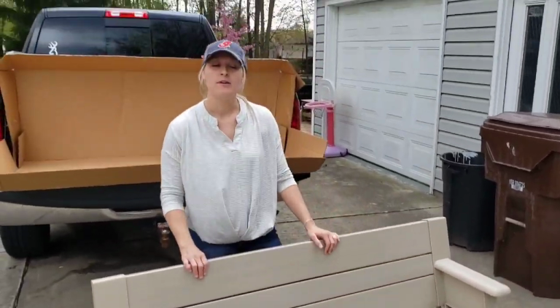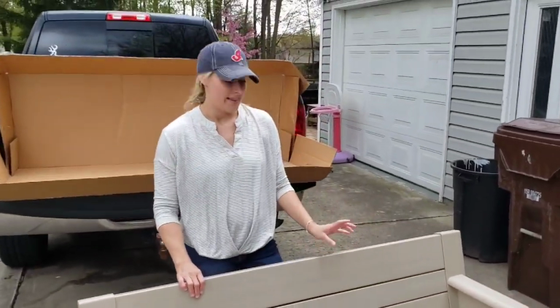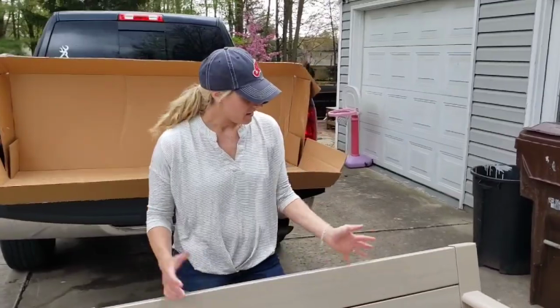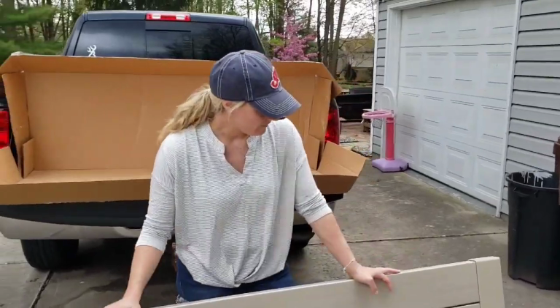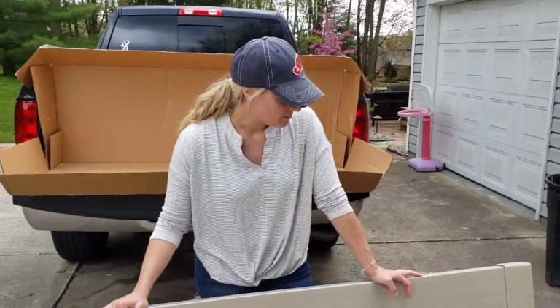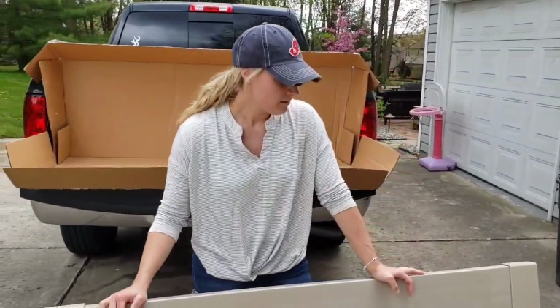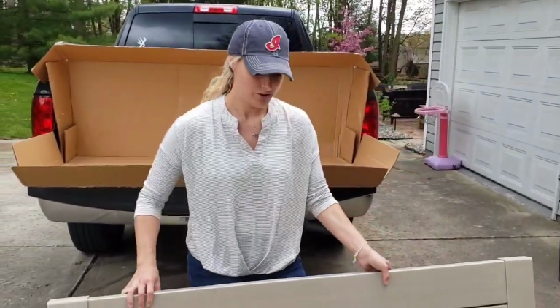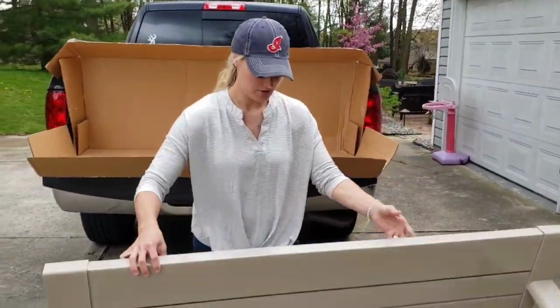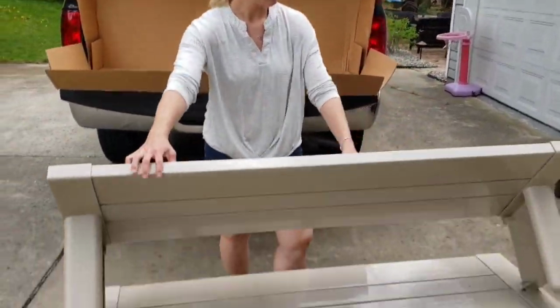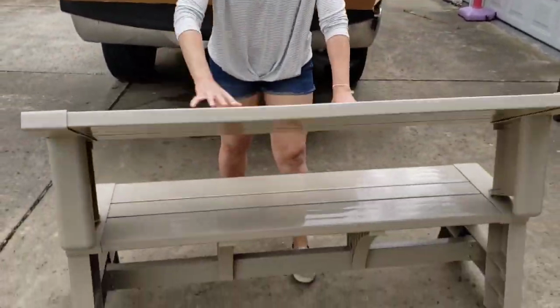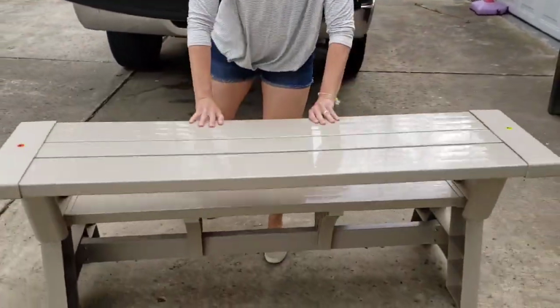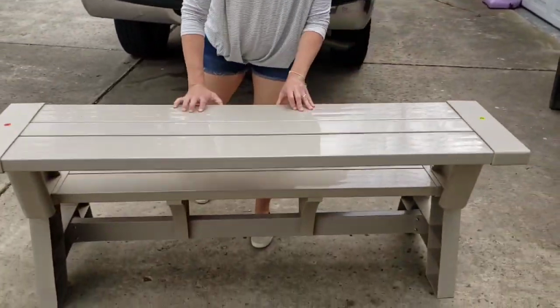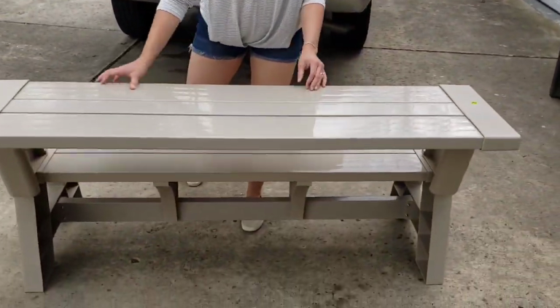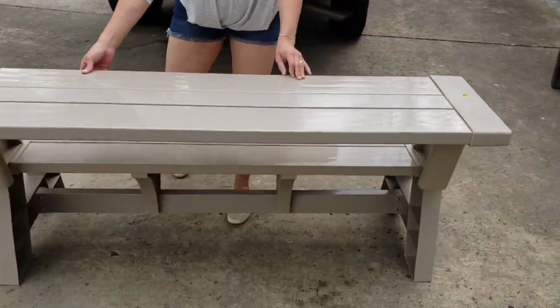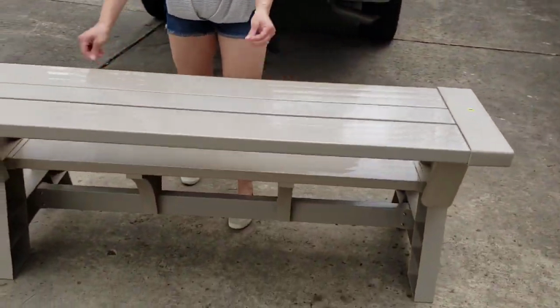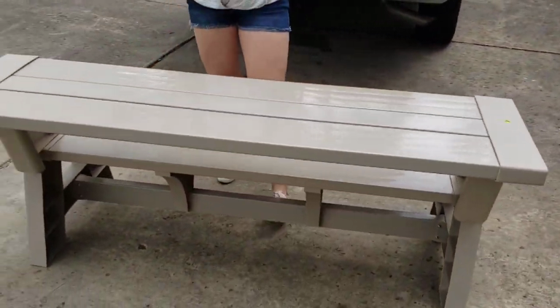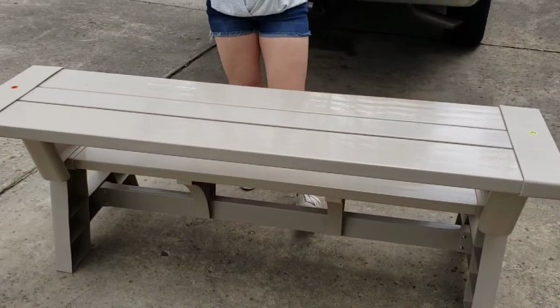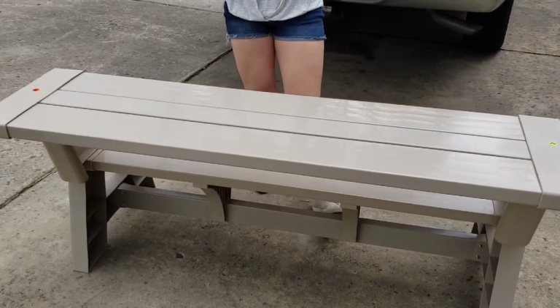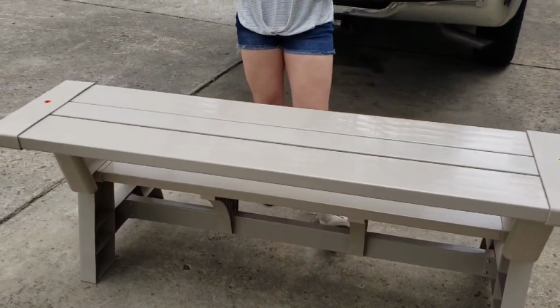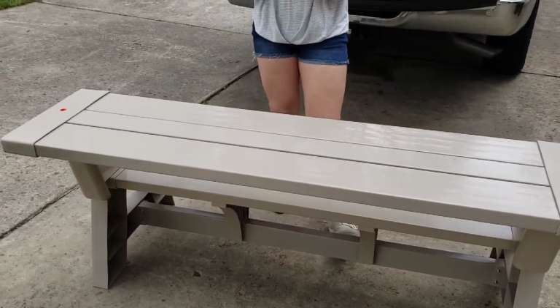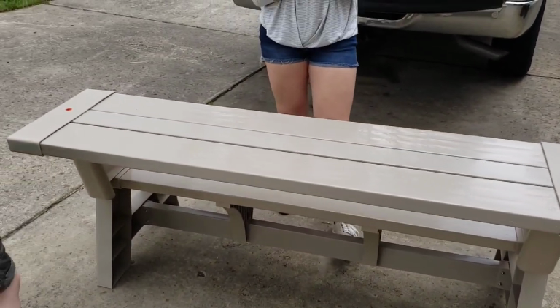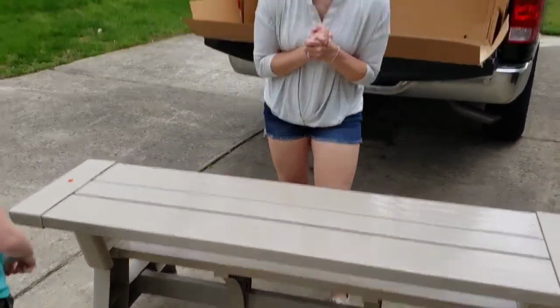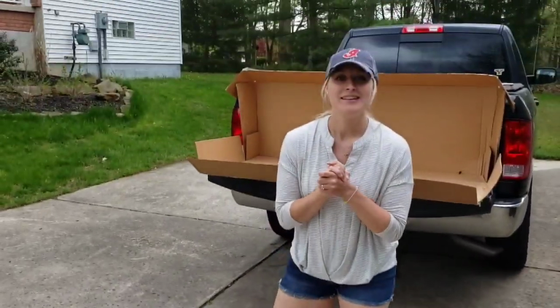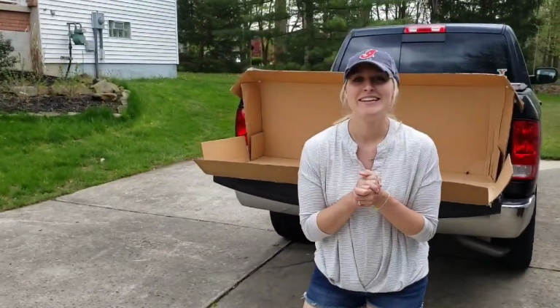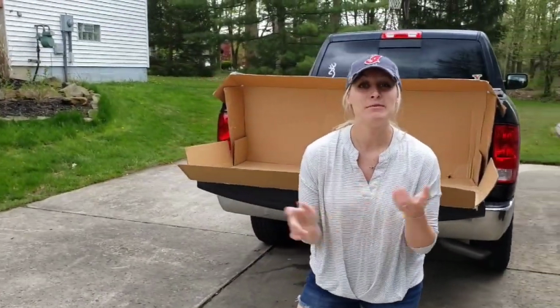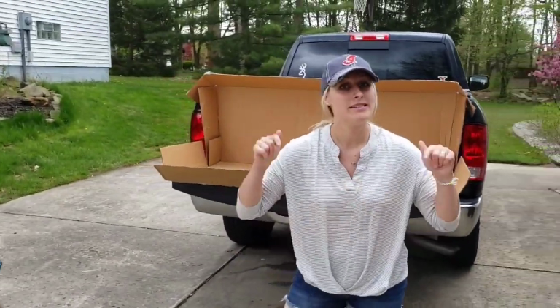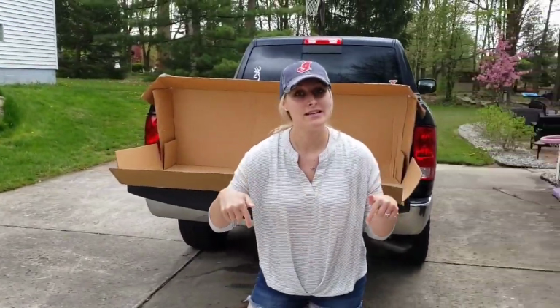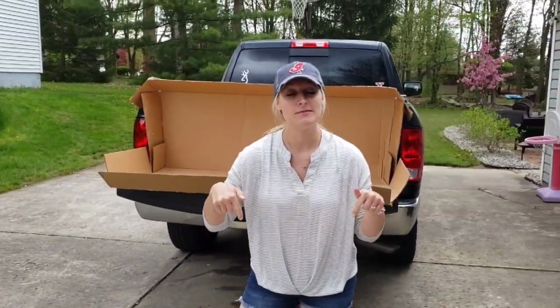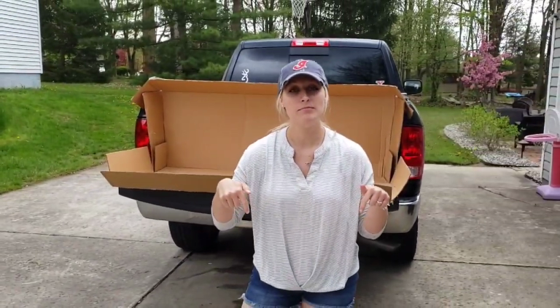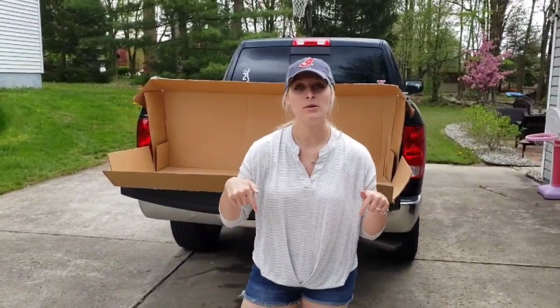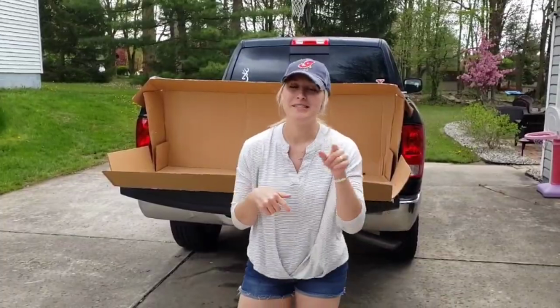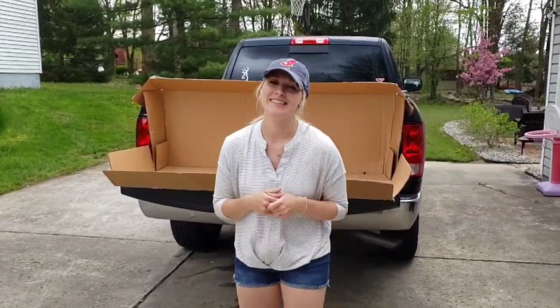It comes in four different colors, and also on the site you can buy cushions for the bench. So that's how we have this bench right here. We might just purchase another one because it turns into a picnic table, but again you need two for that. Thanks for watching, tune in next time, don't forget to click and subscribe below. We'll see you next time.